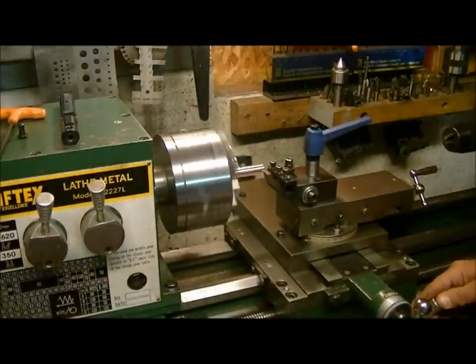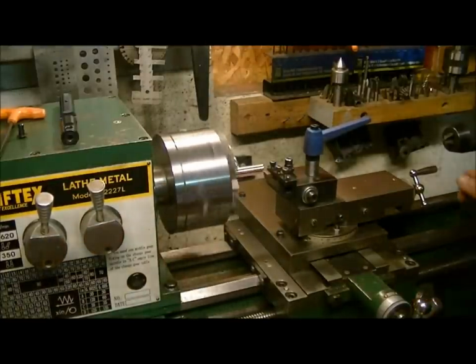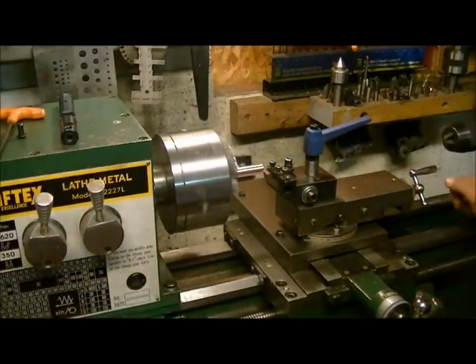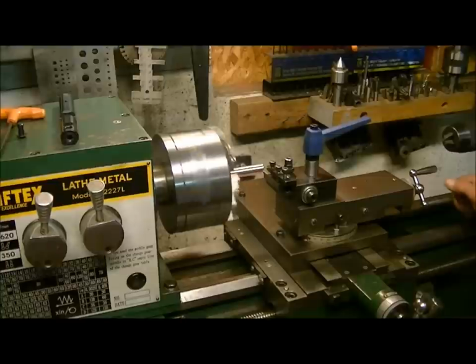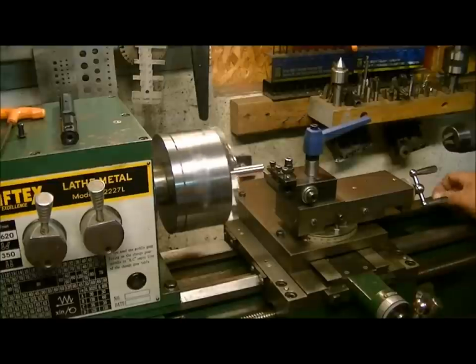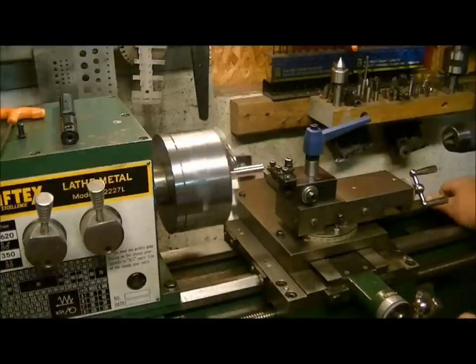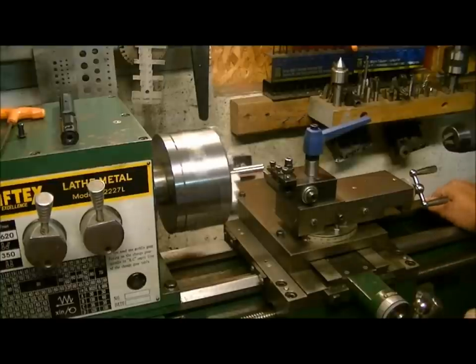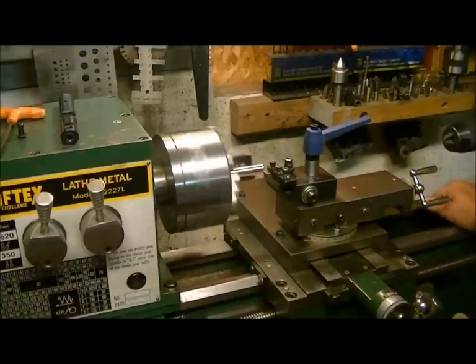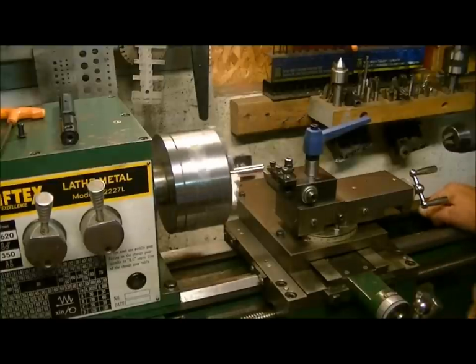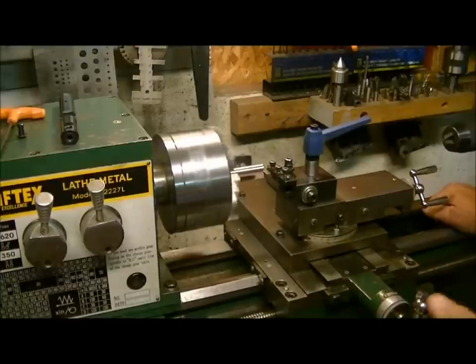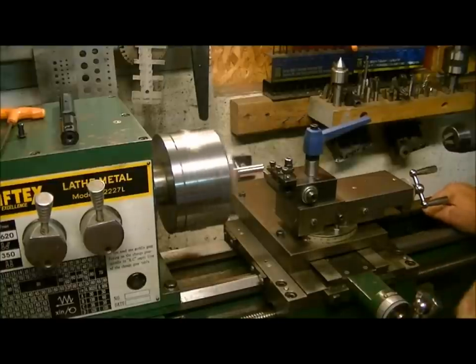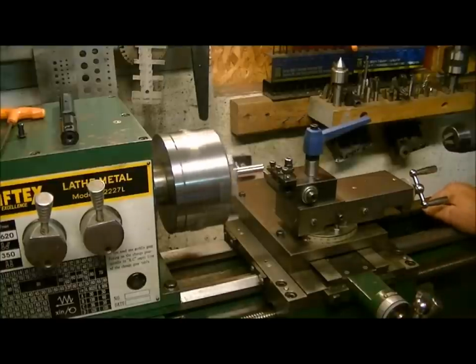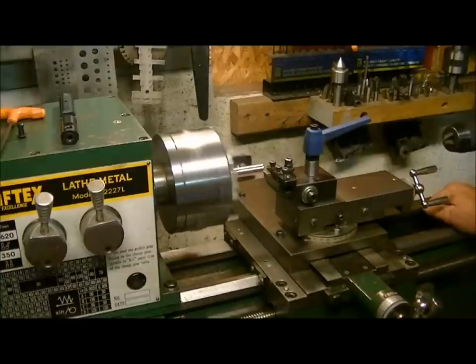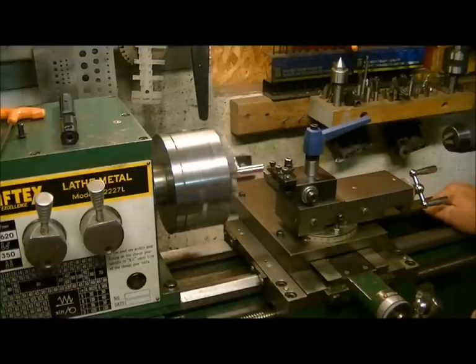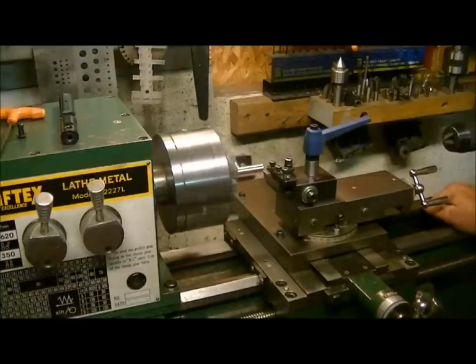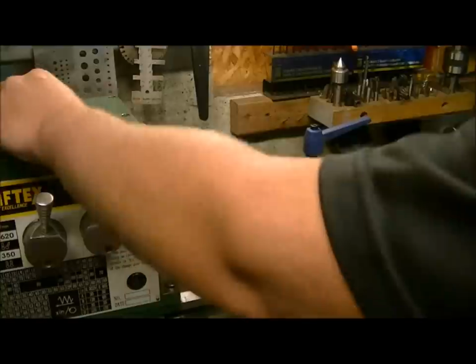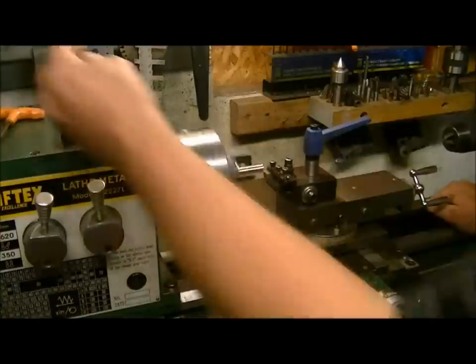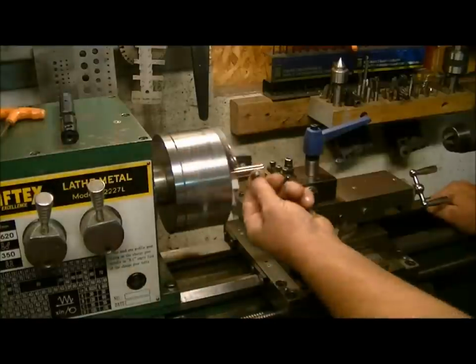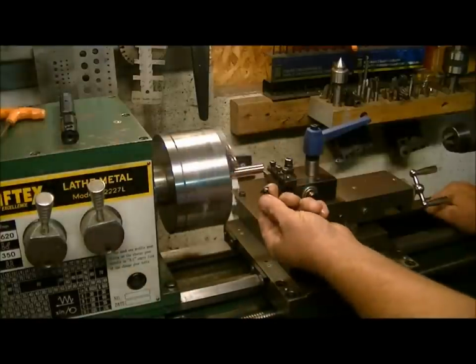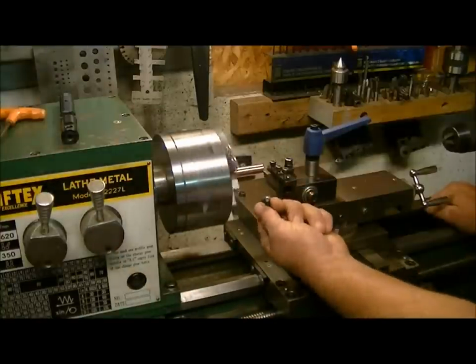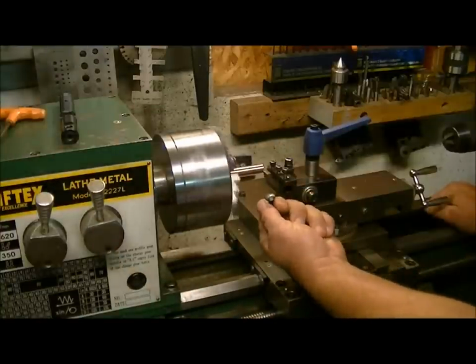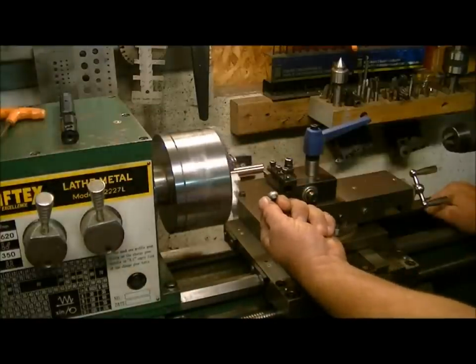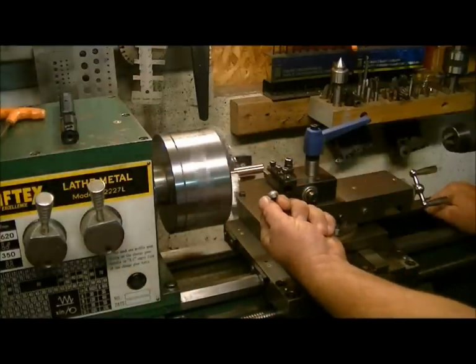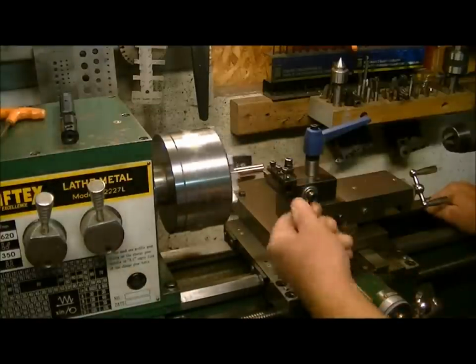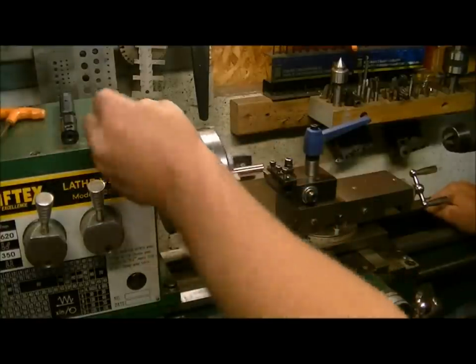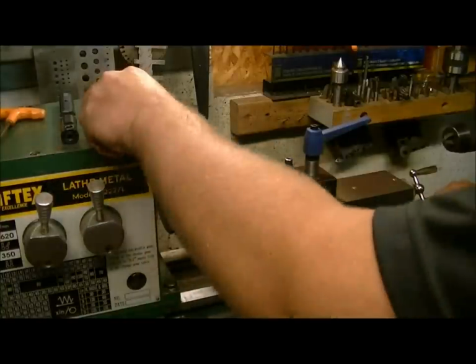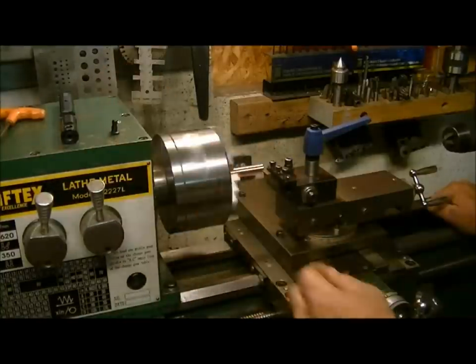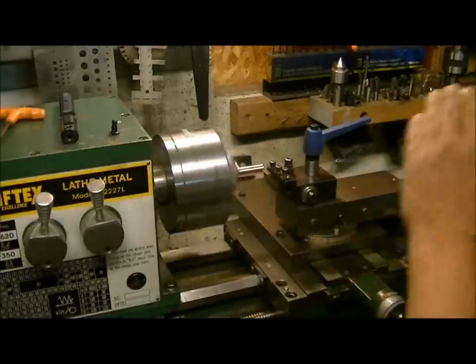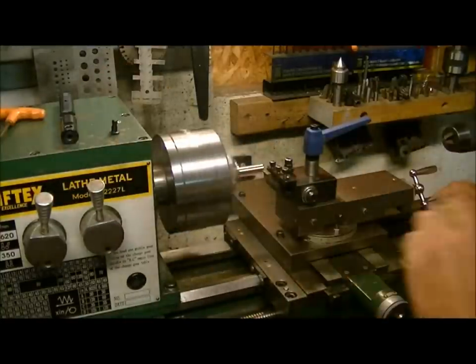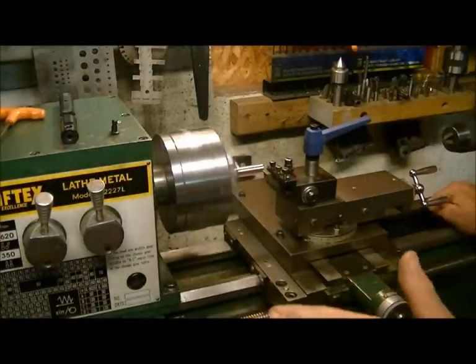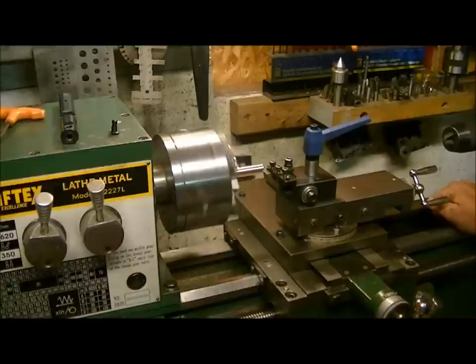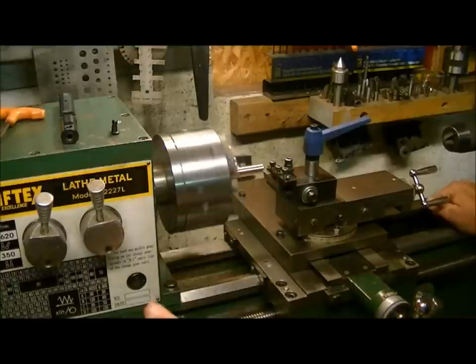The first thing we're doing is we're just skimming a couple of thousandths off the diameter, because we need to get this same diameter going on before we can start machining the rest of it.